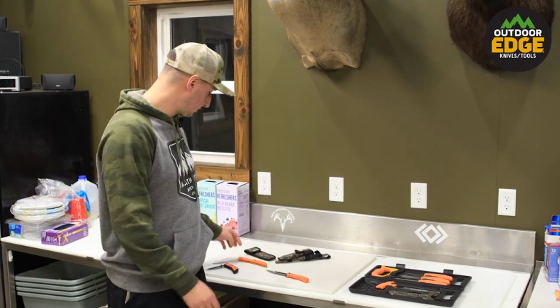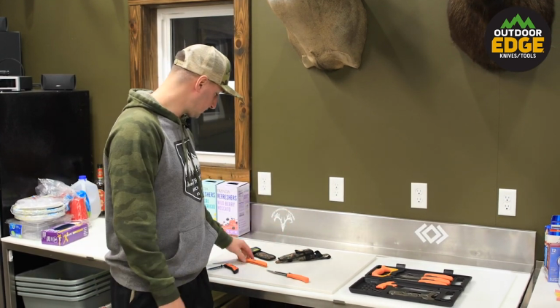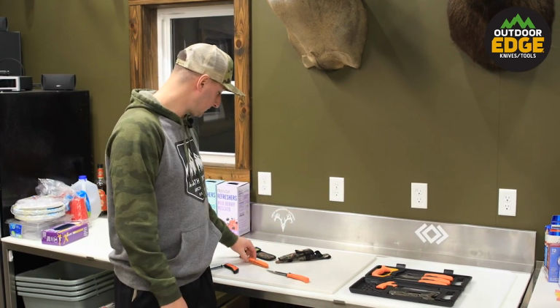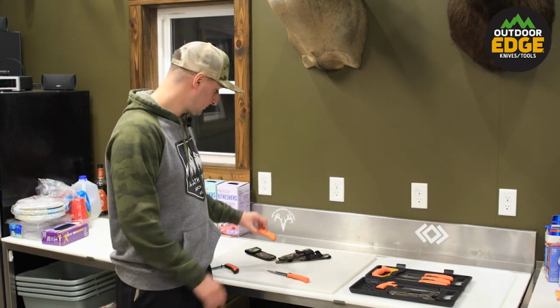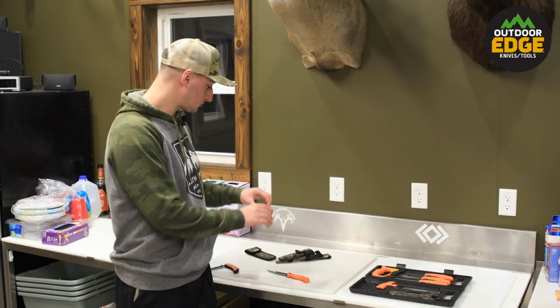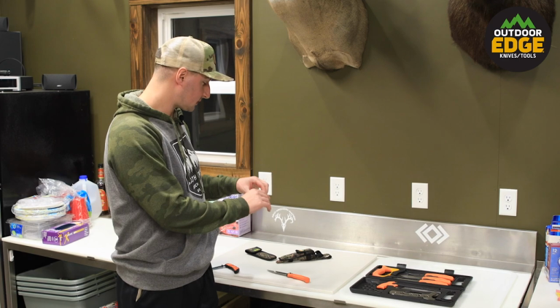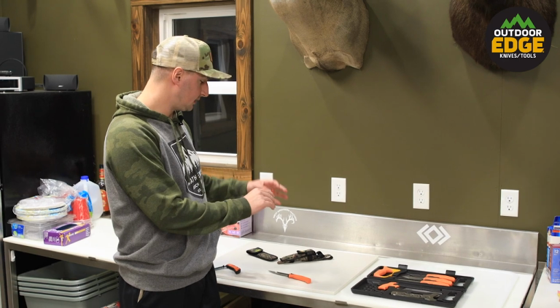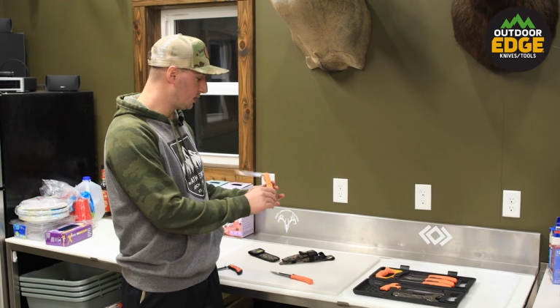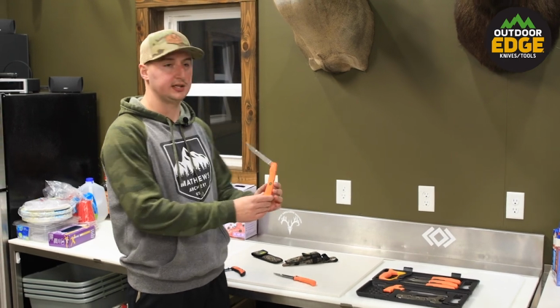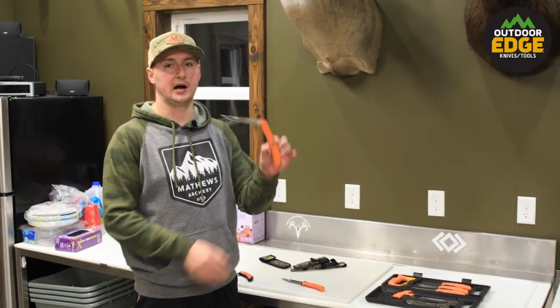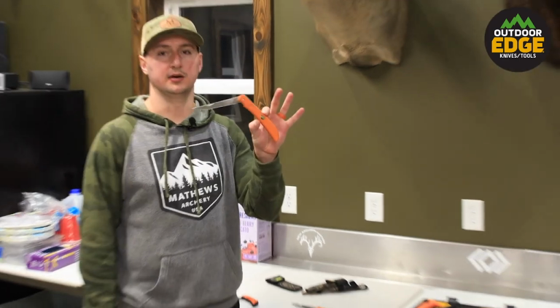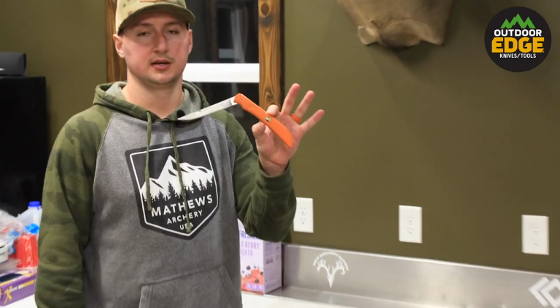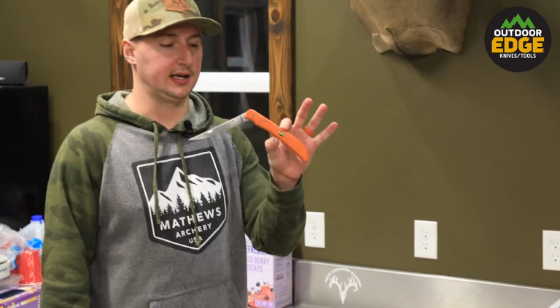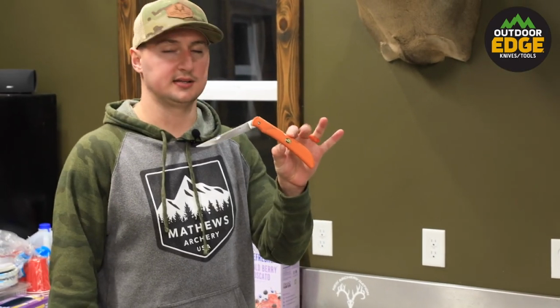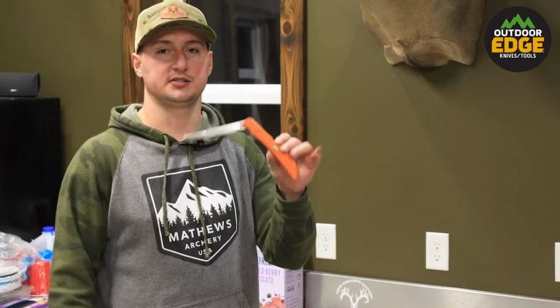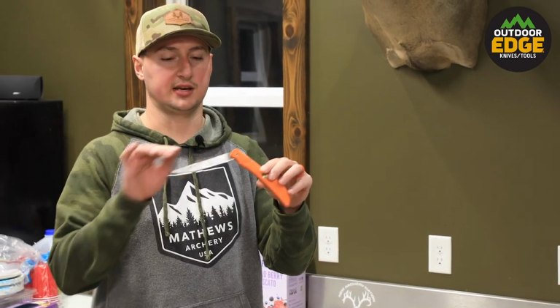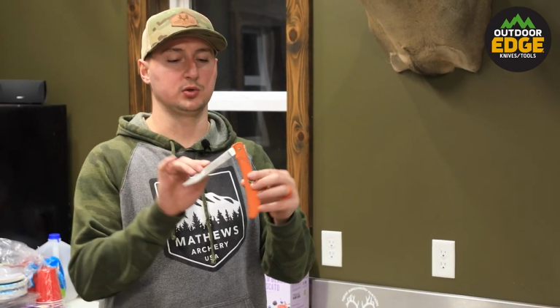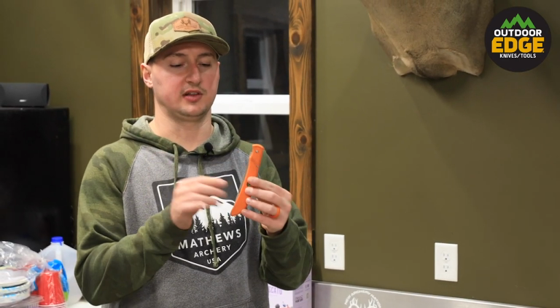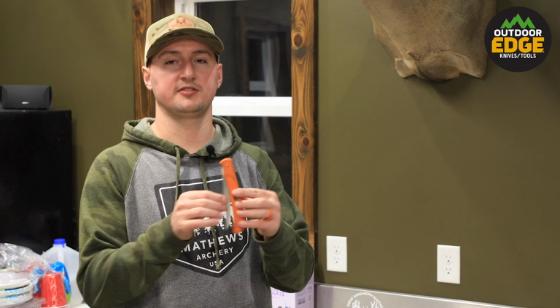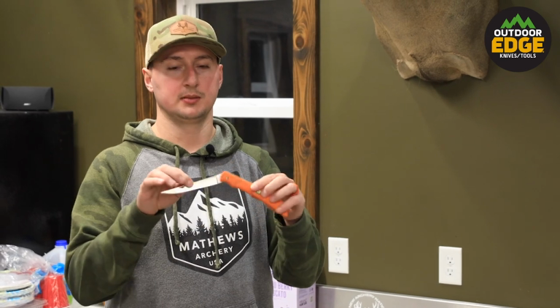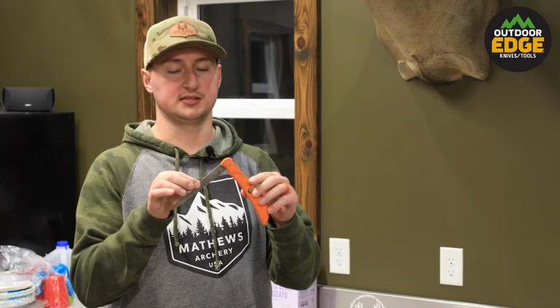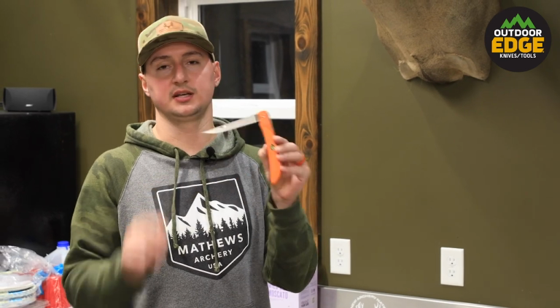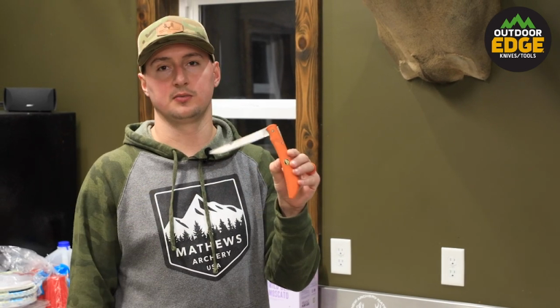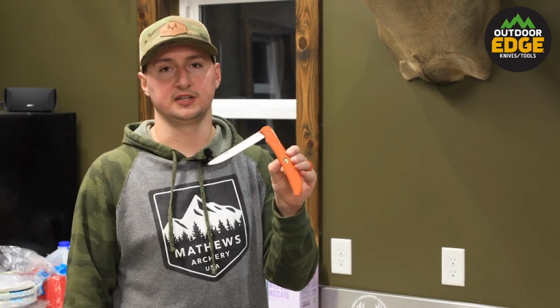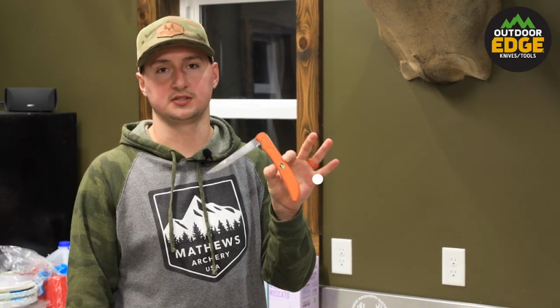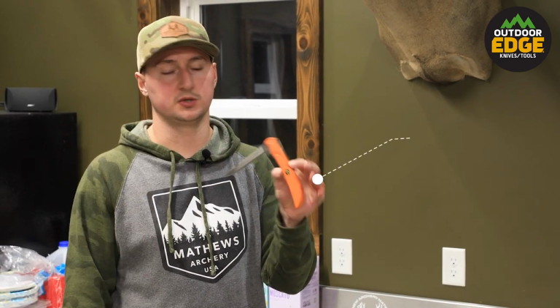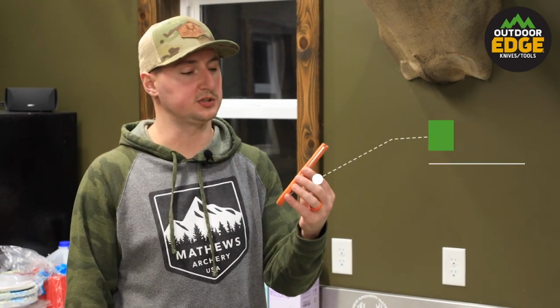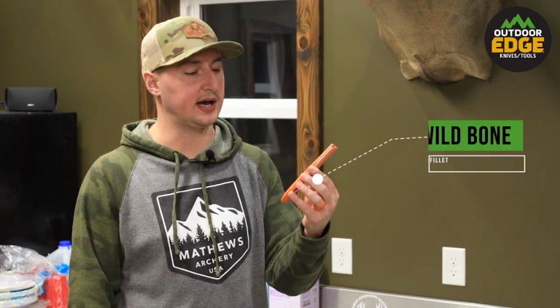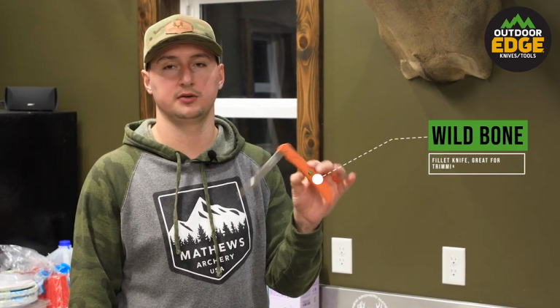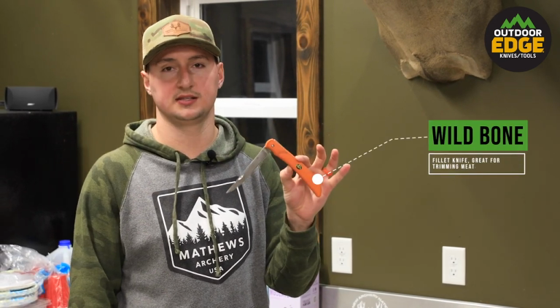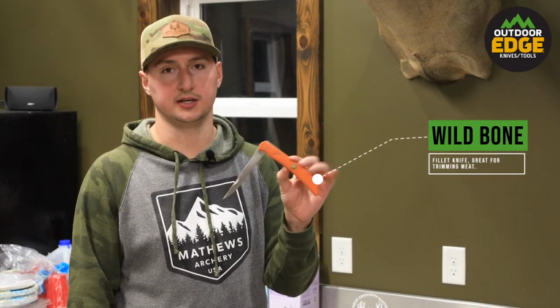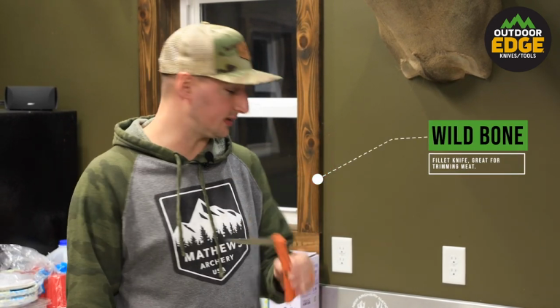The first additional tool is called the Wild Bone — it's your standard folding fillet knife, and it's really good for removing silver skin, which we will show you how to do in this video series.